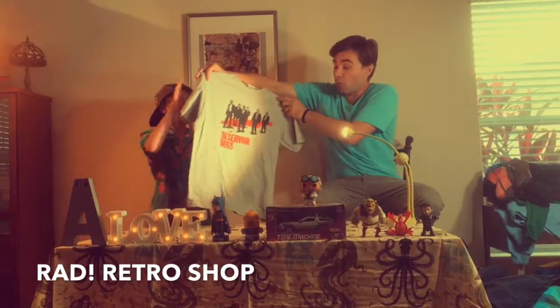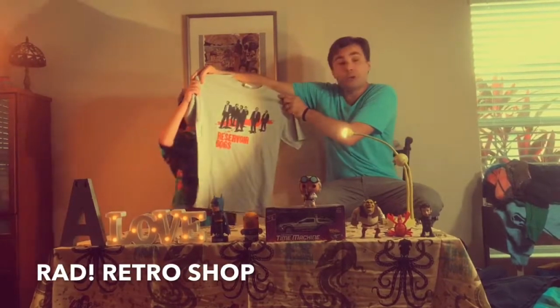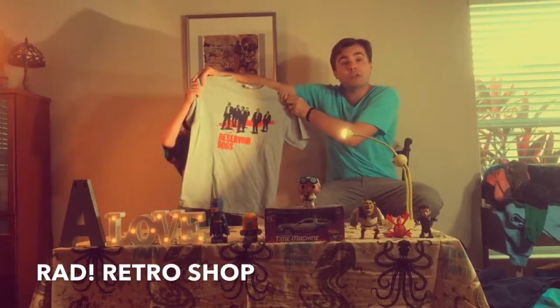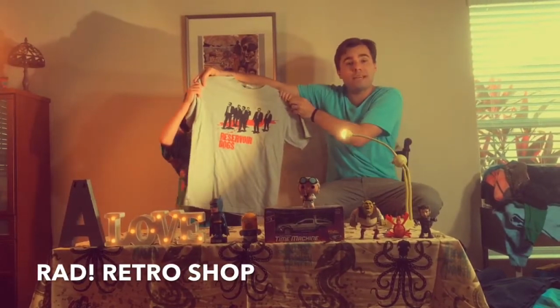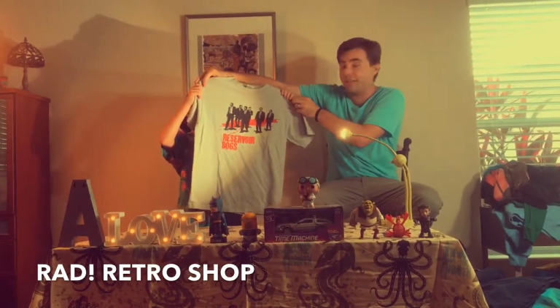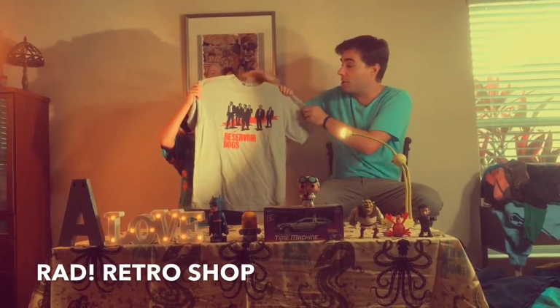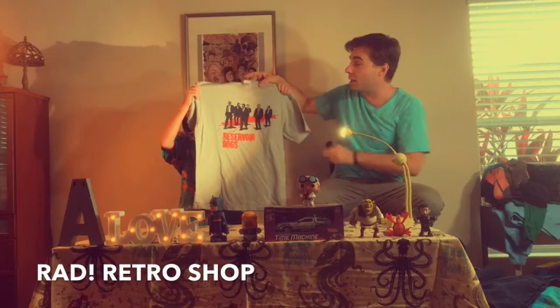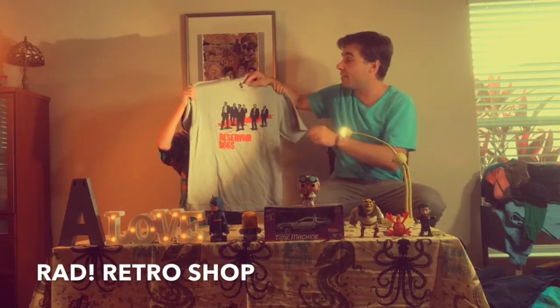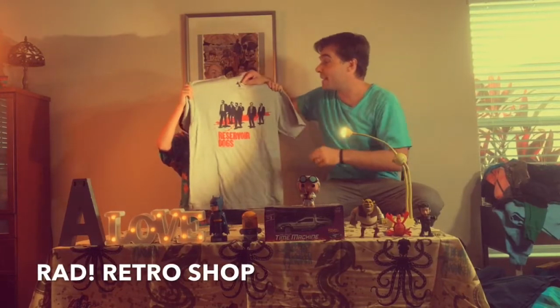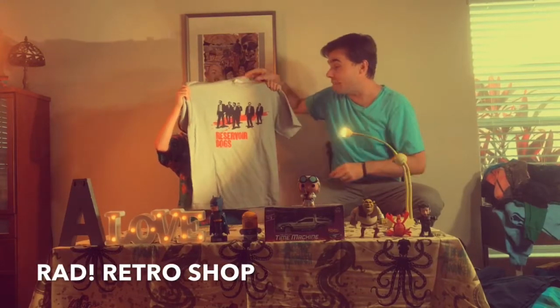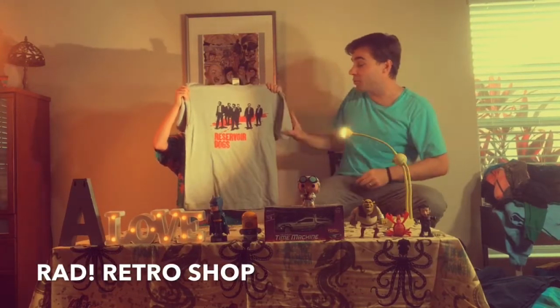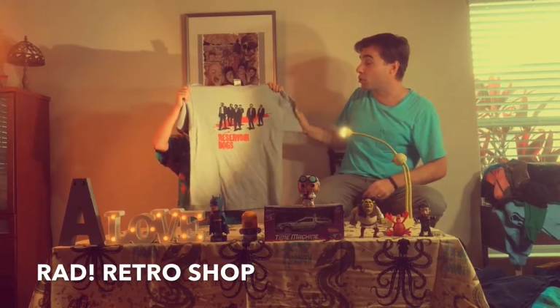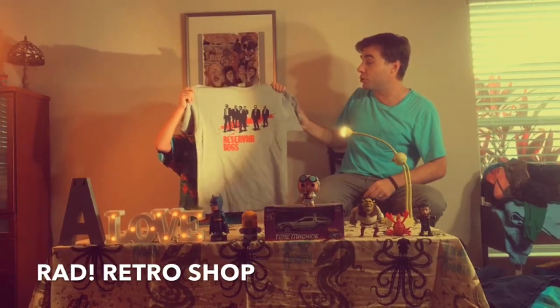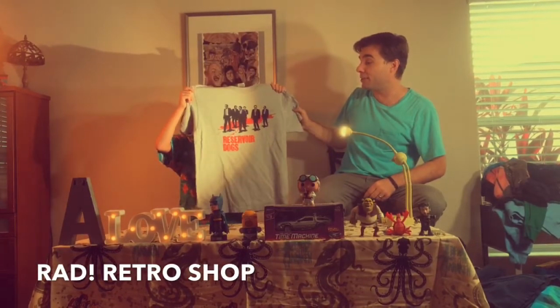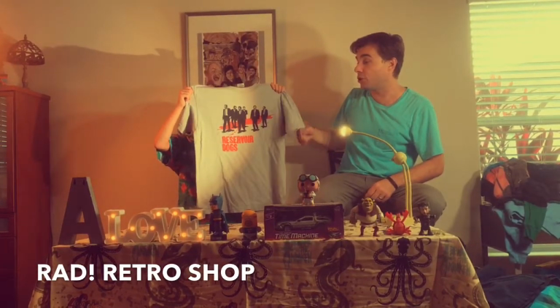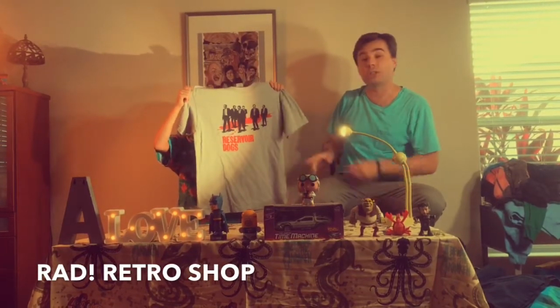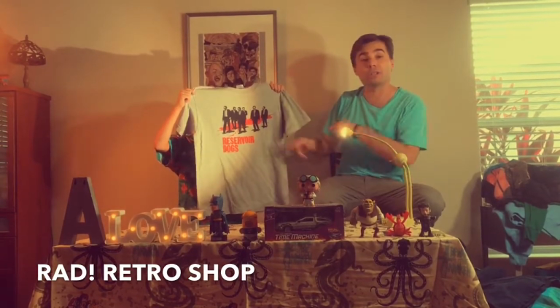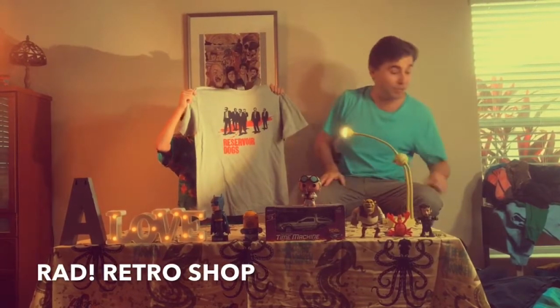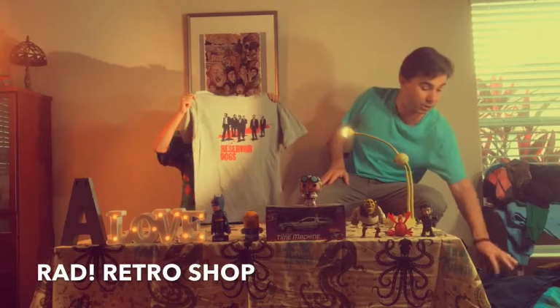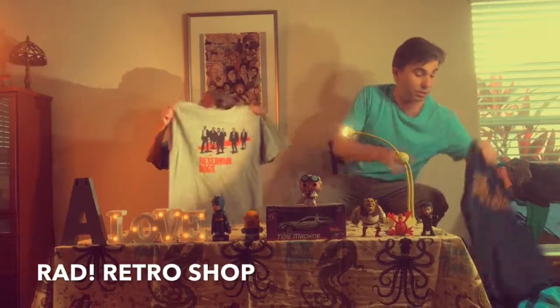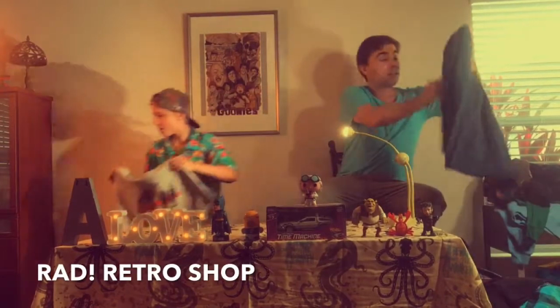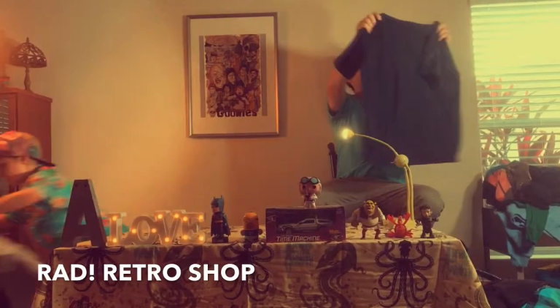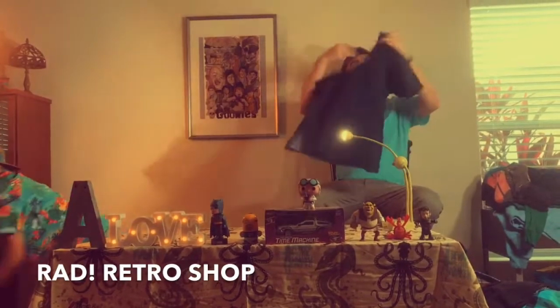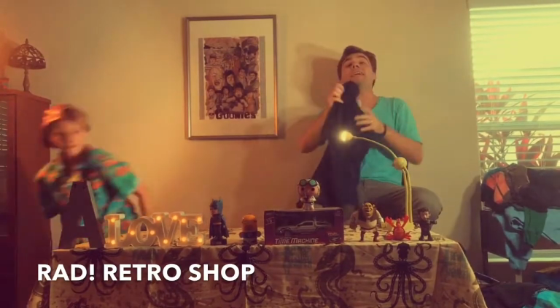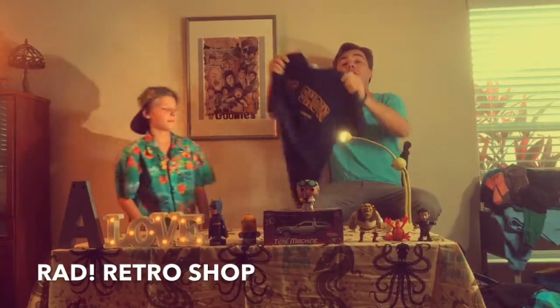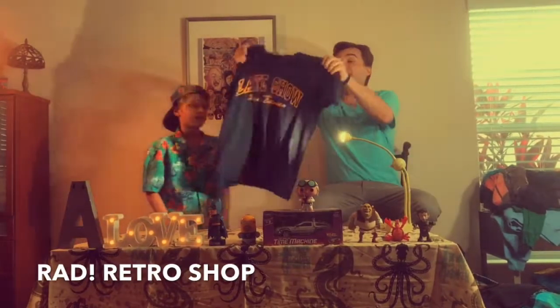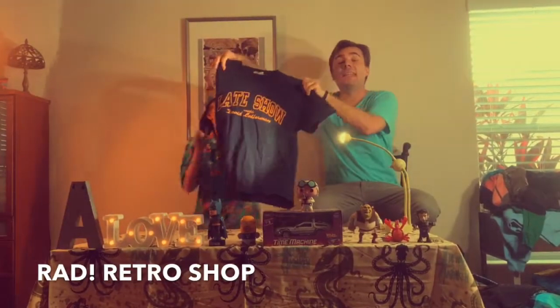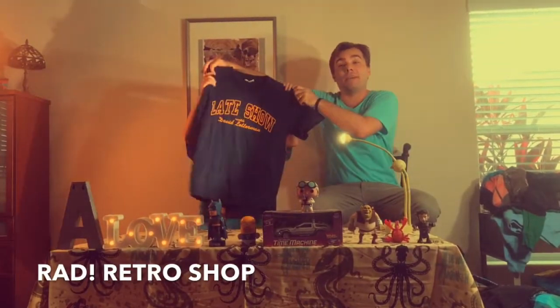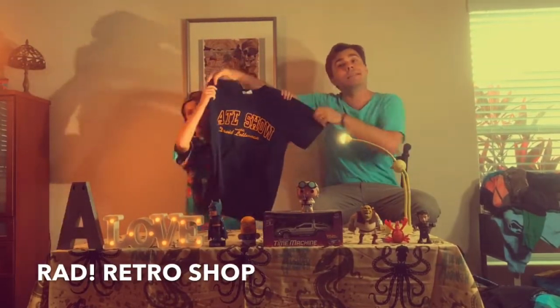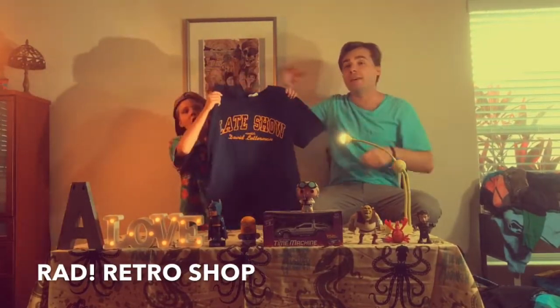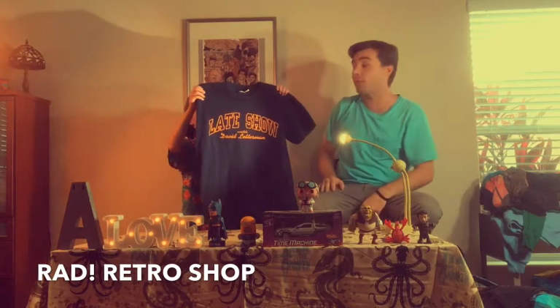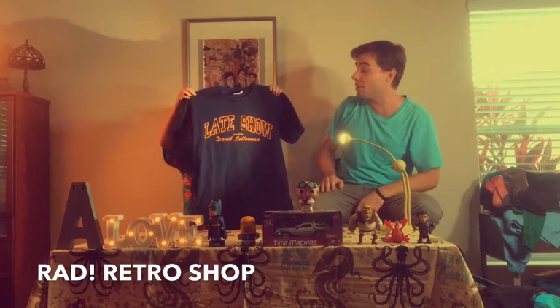Next one: Reservoir Dogs — Quentin Tarantino bringing it. This is a size medium. If you want to look cool in your Quentin Tarantino shirt, grab this Reservoir Dogs one.